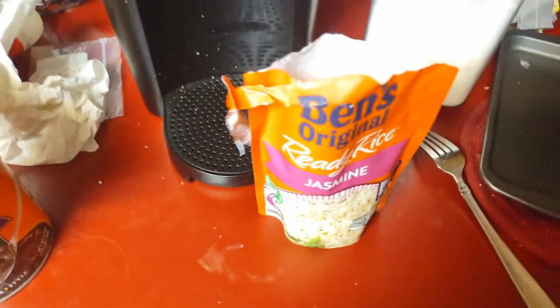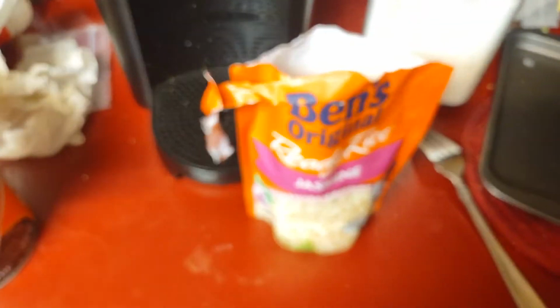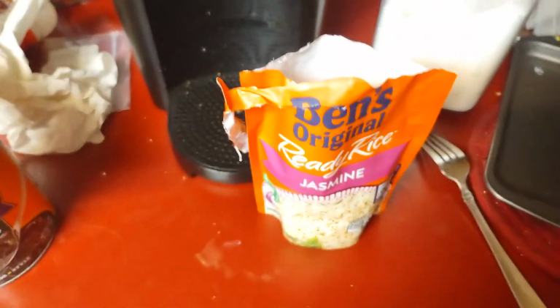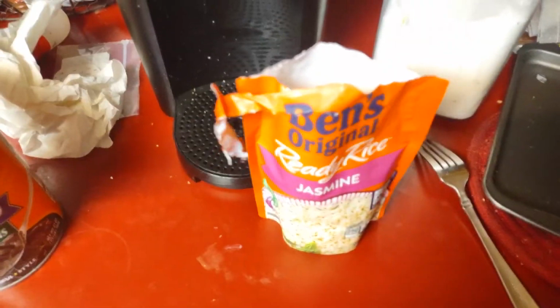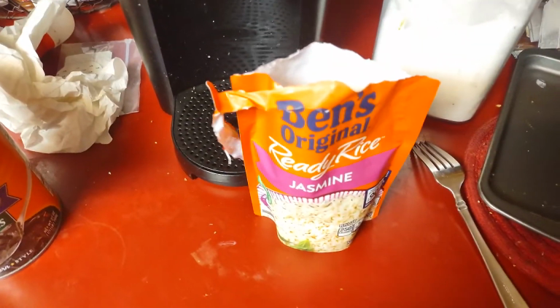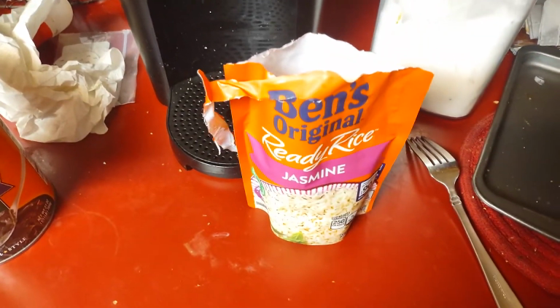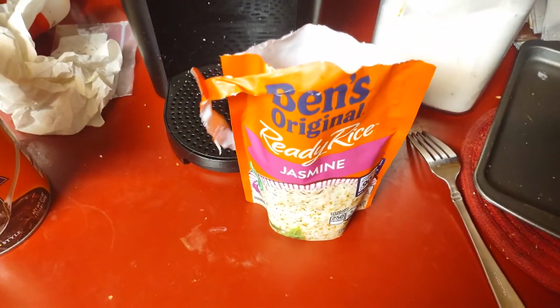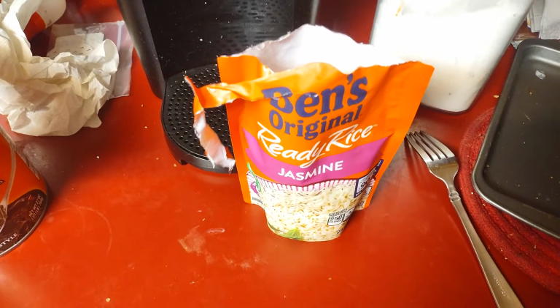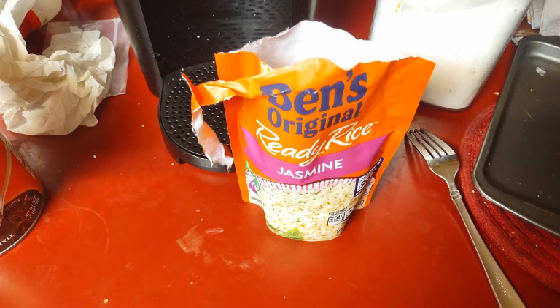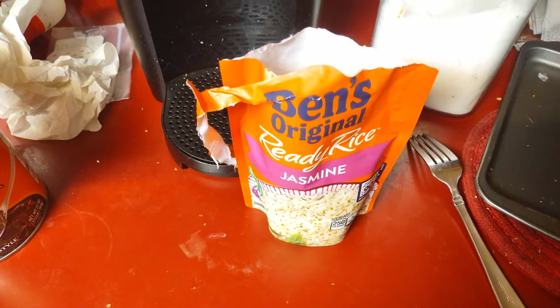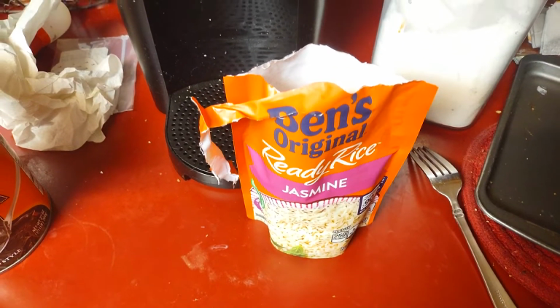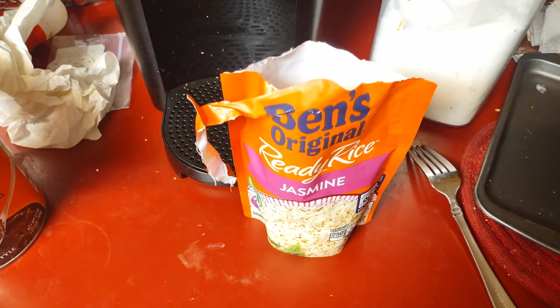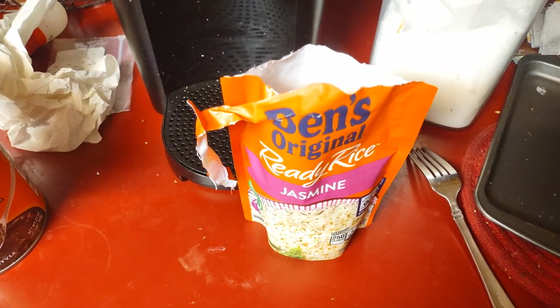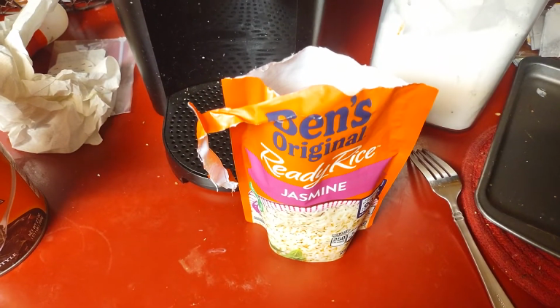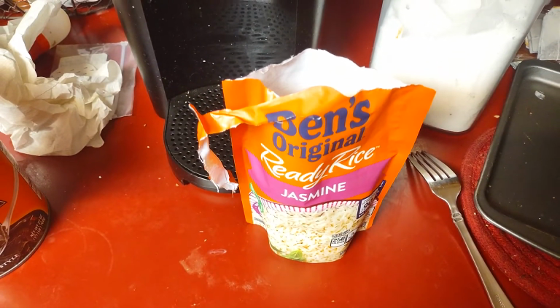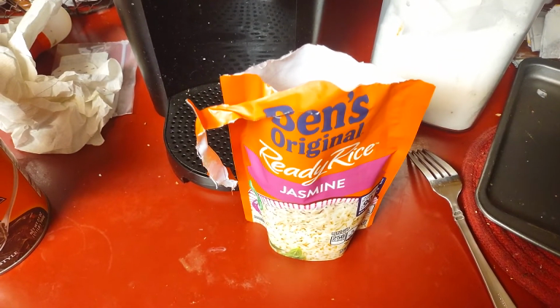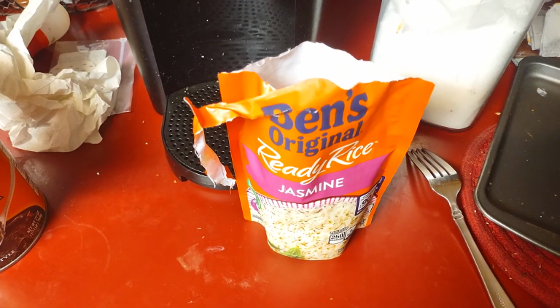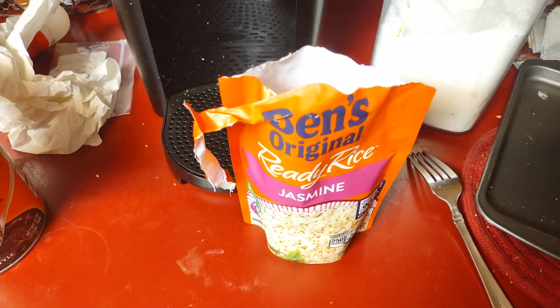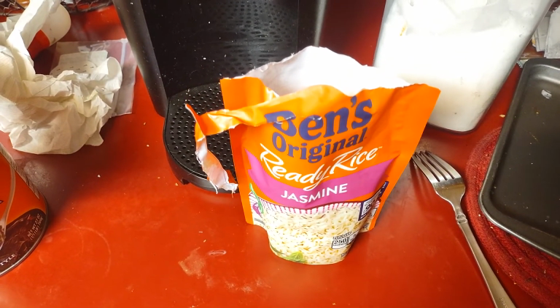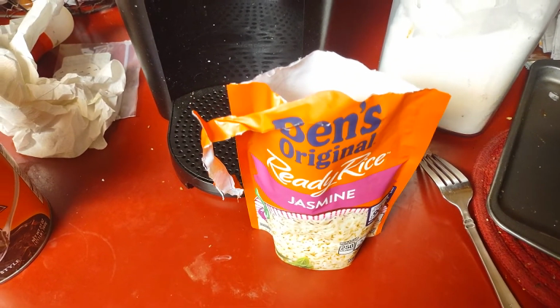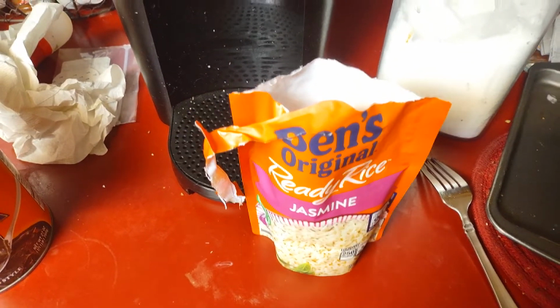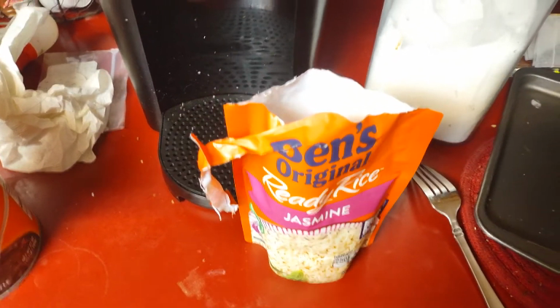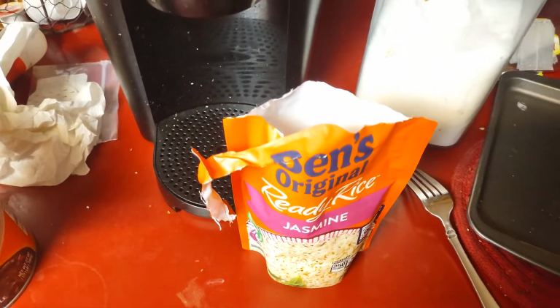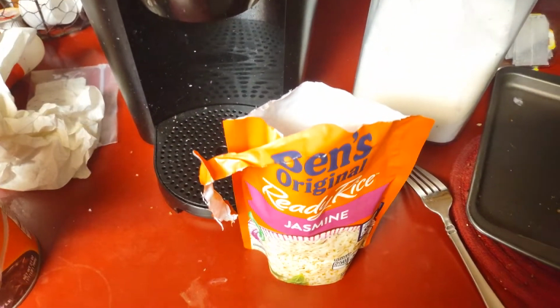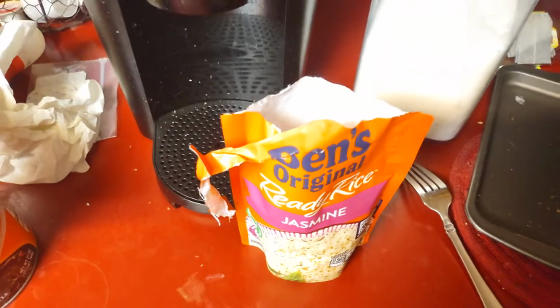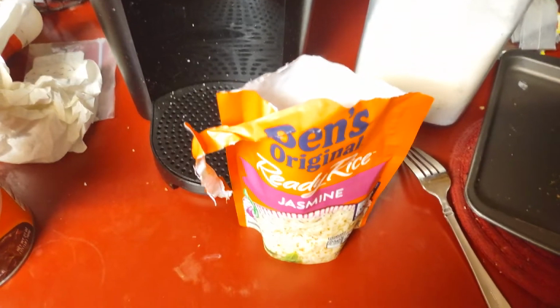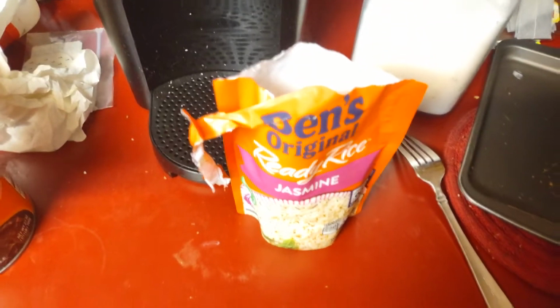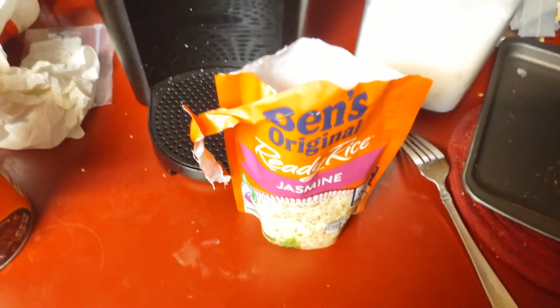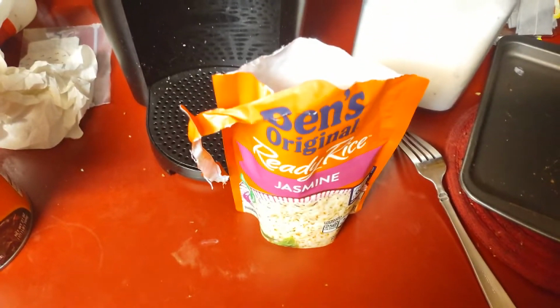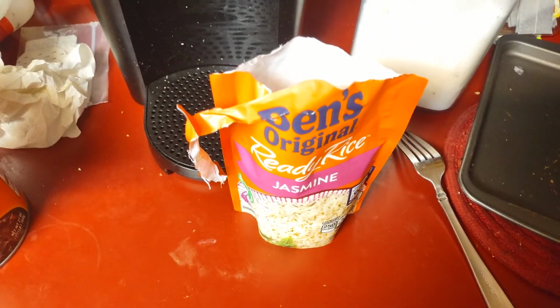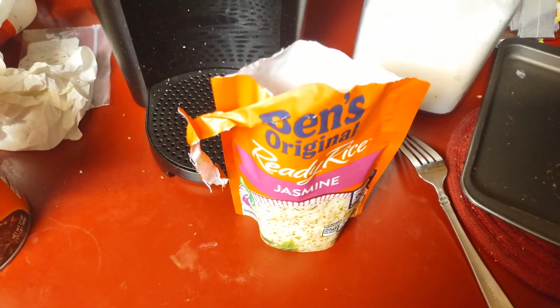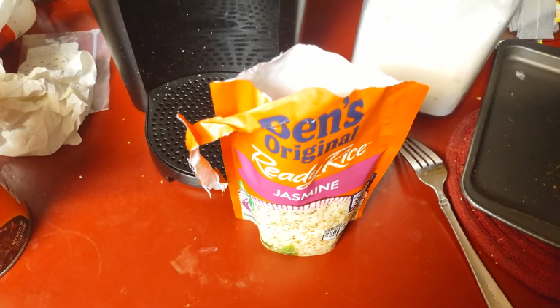It really works! It really cooks — Ben's Original Ready Rice. Have a great day, have a great night. Peace.